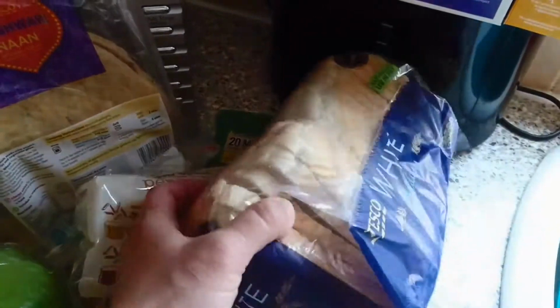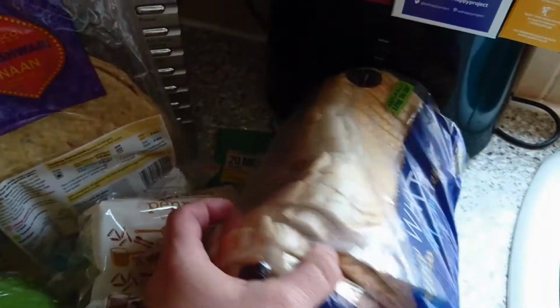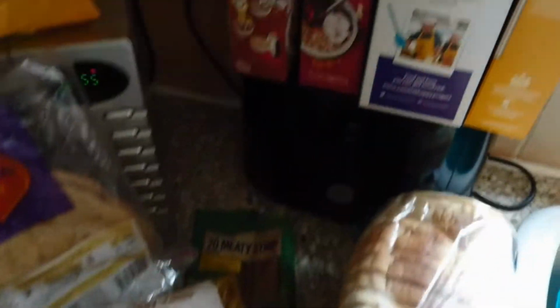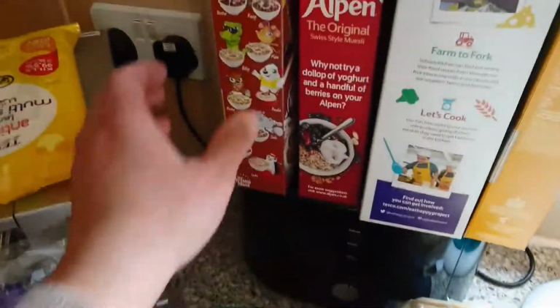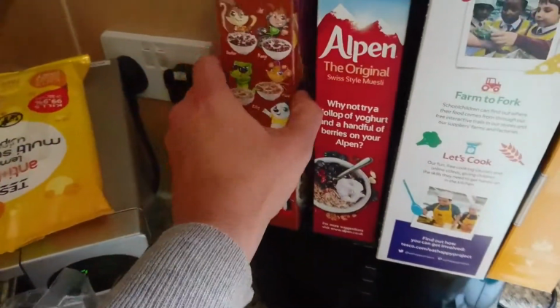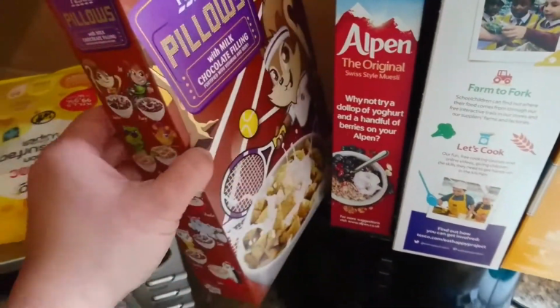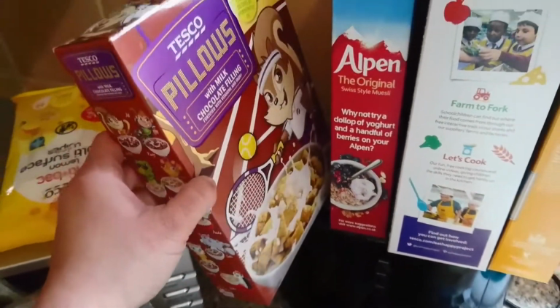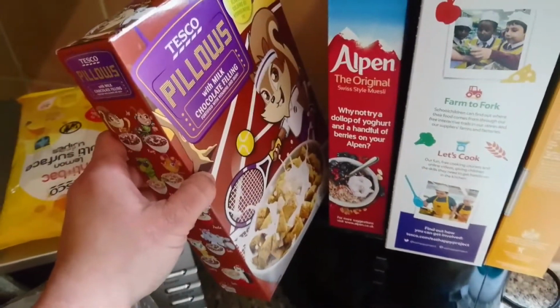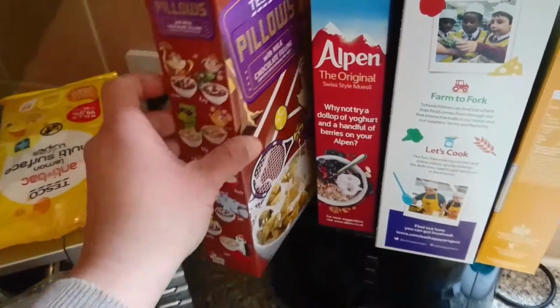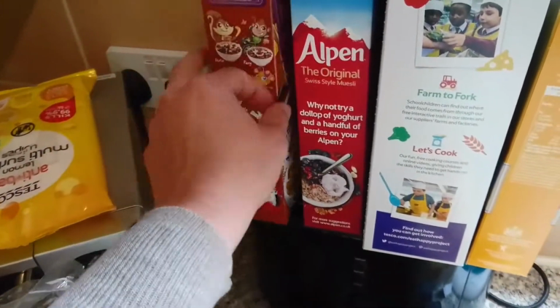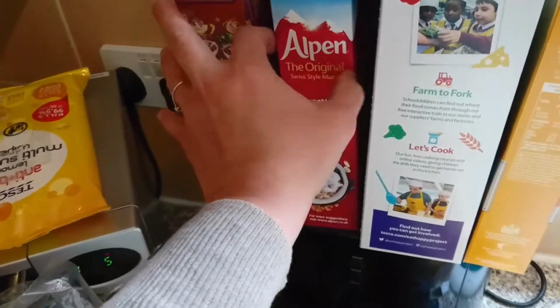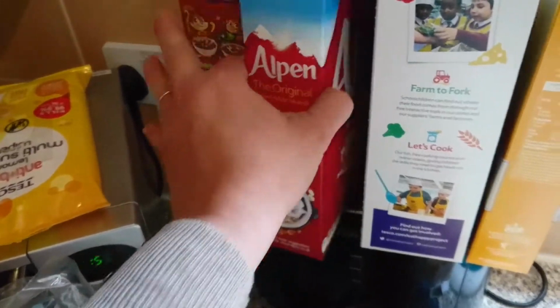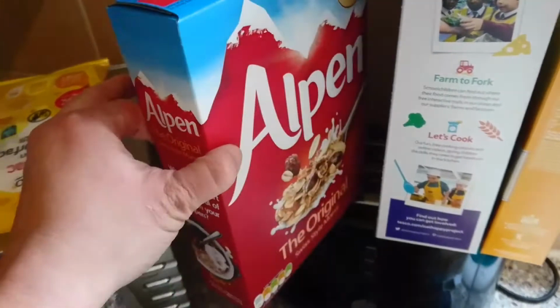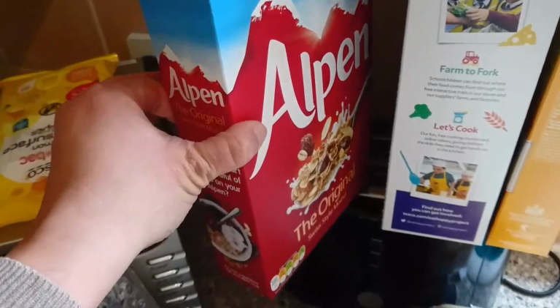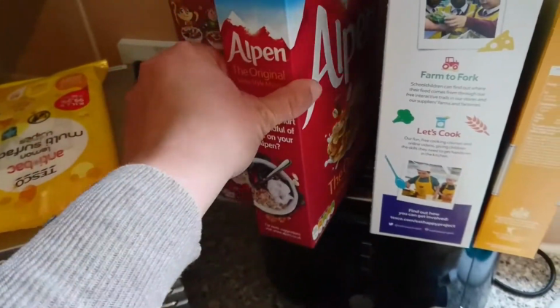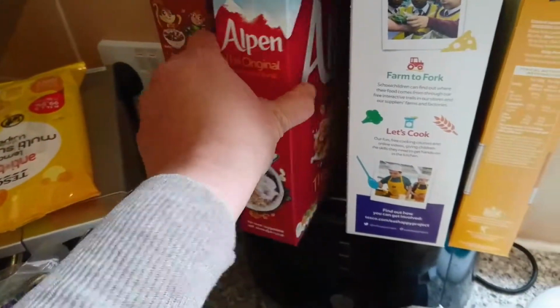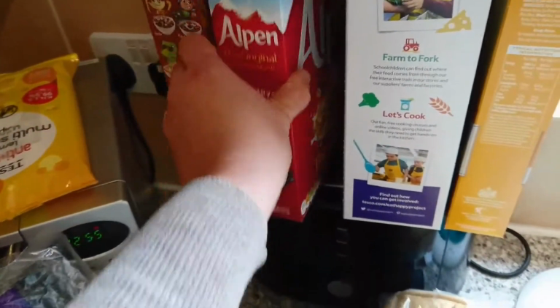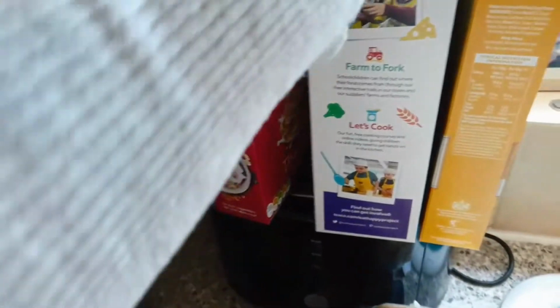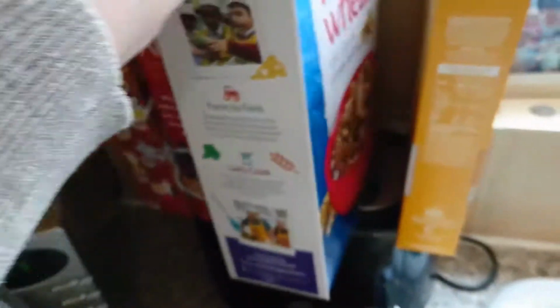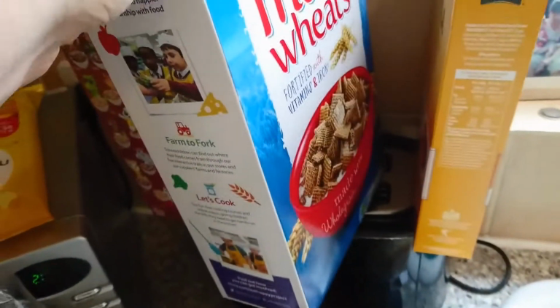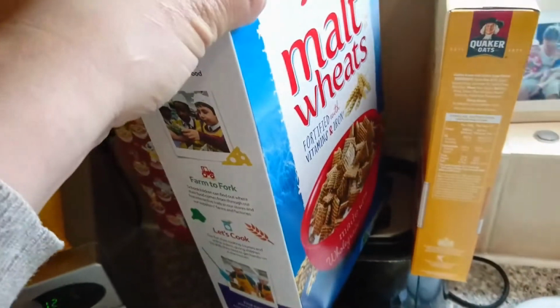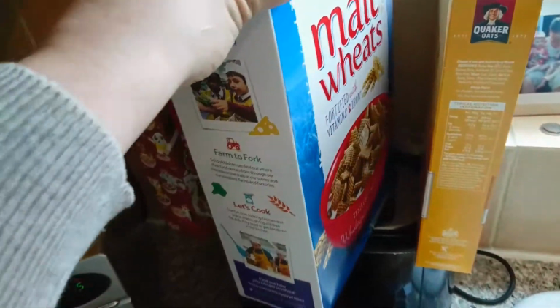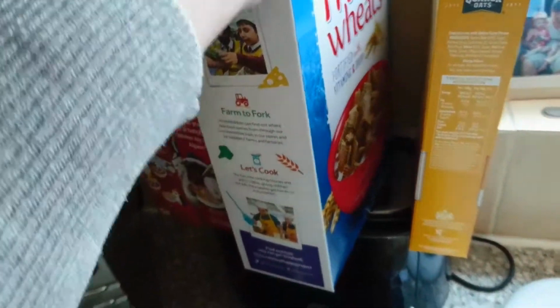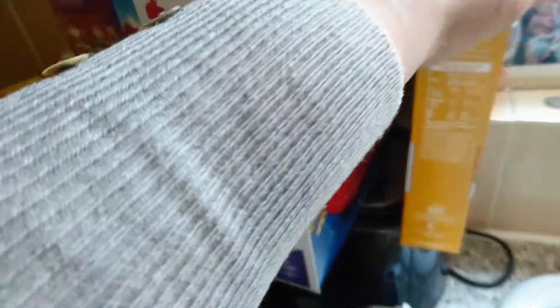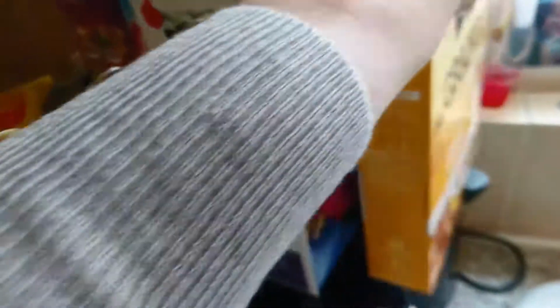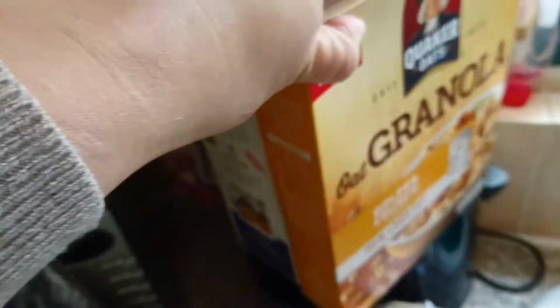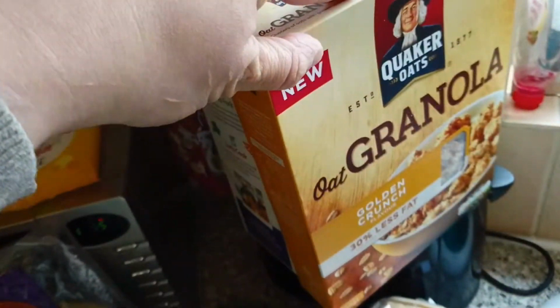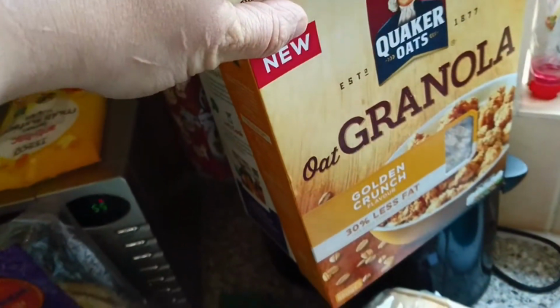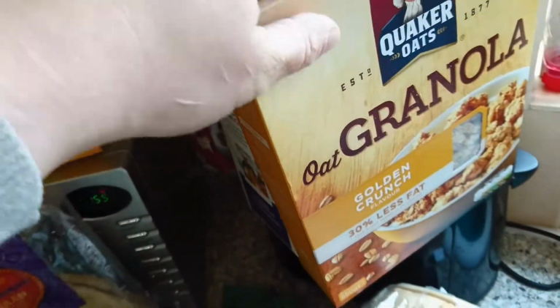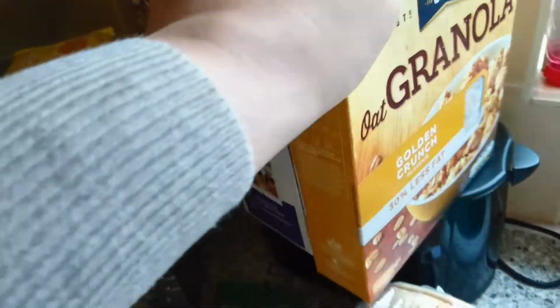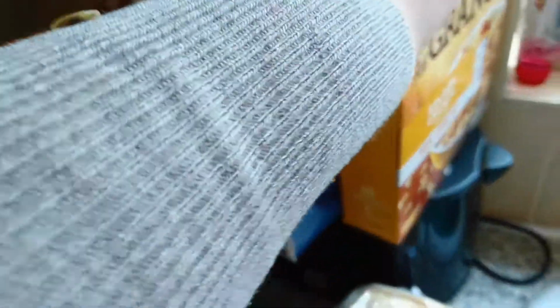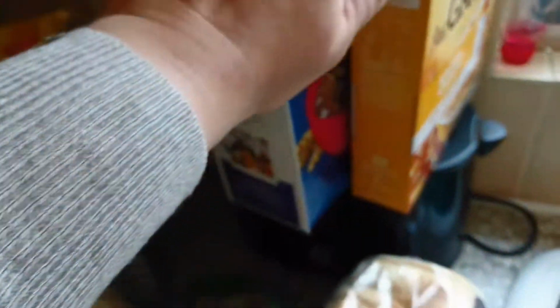The usual loaf of bread. I only got one box of chocolate pillows. Got a box of Alpen as it's £1.47 at the moment, some malt wheat, and then I got some of this oat granola — this is £2 on offer.